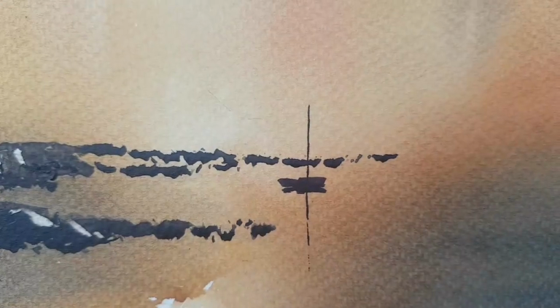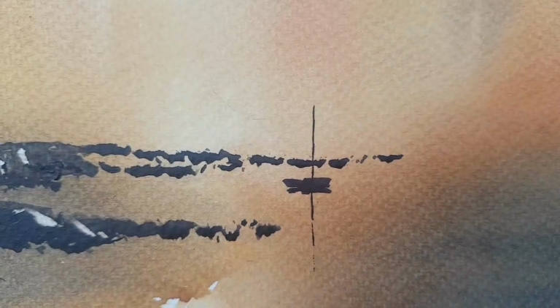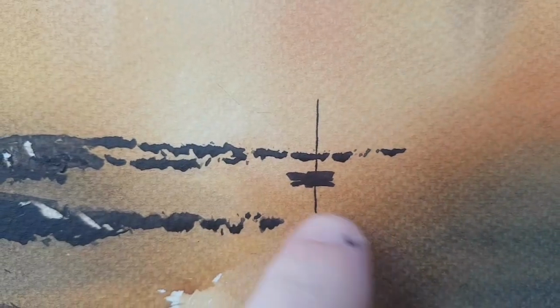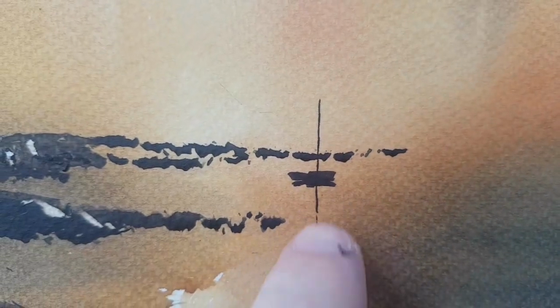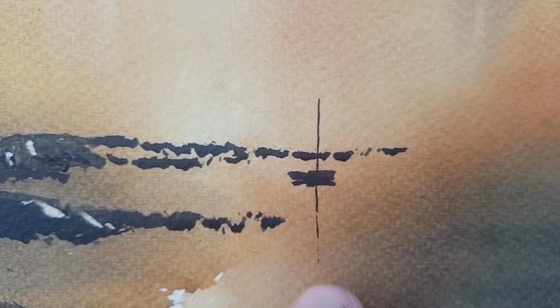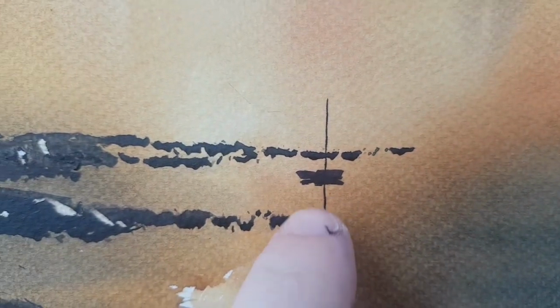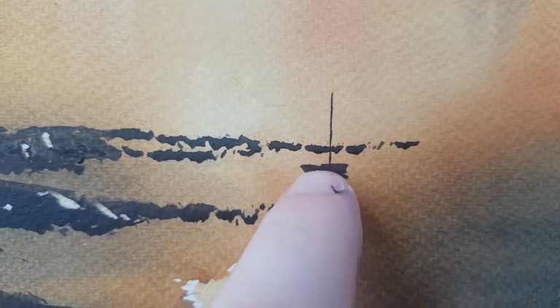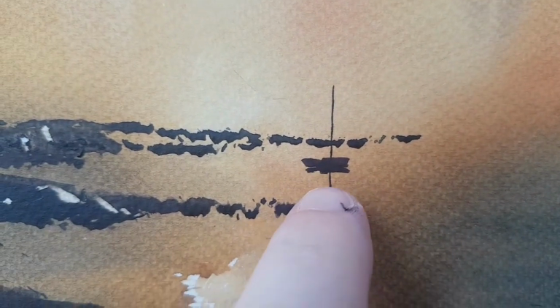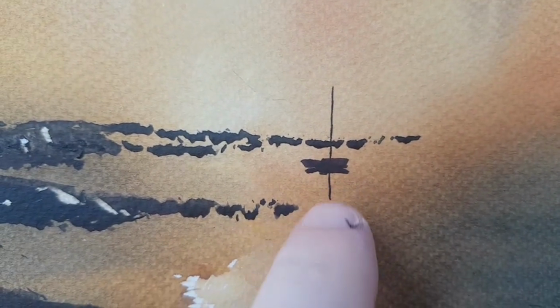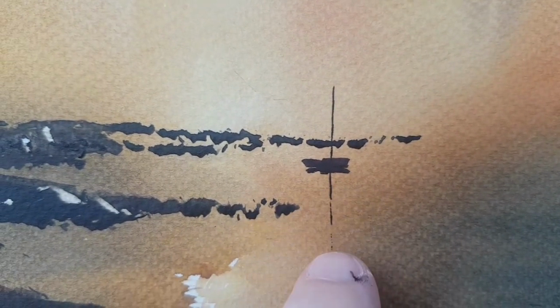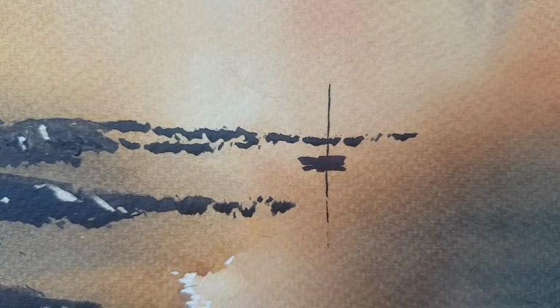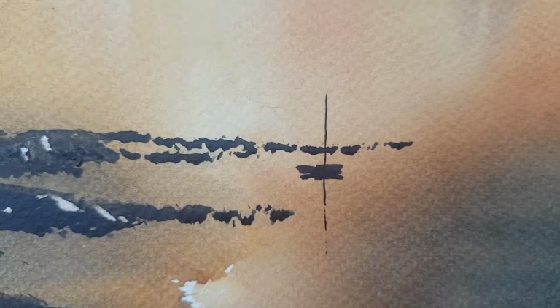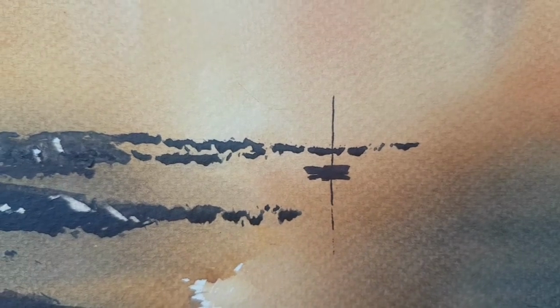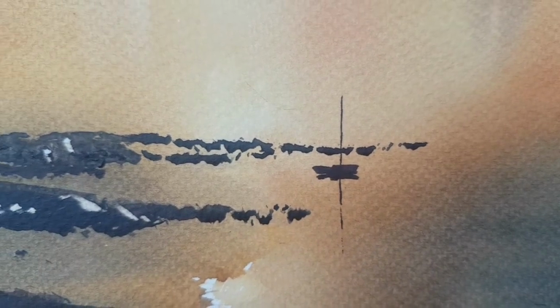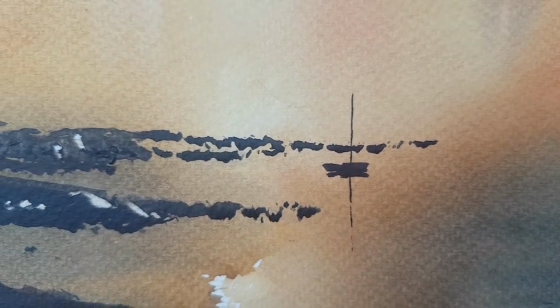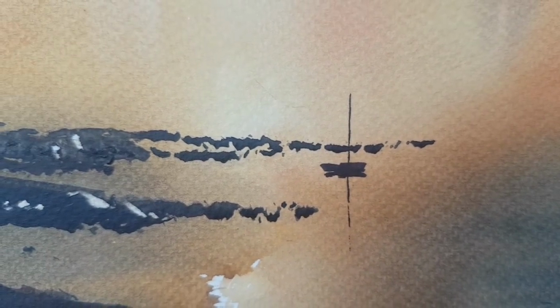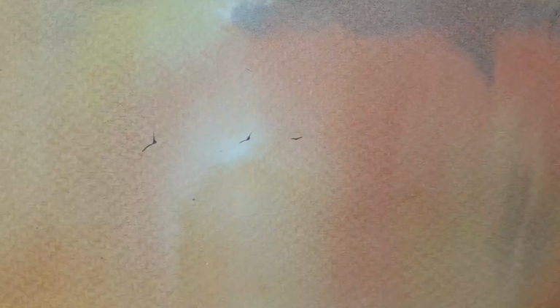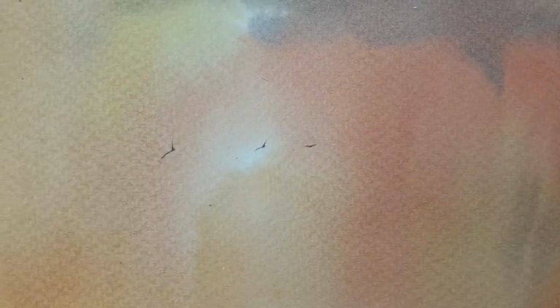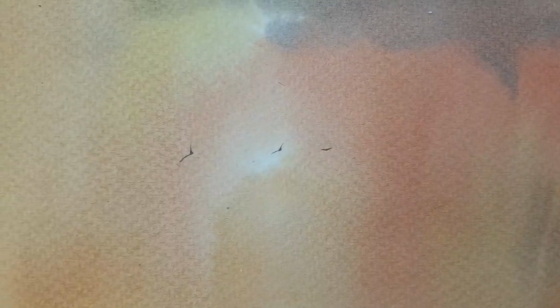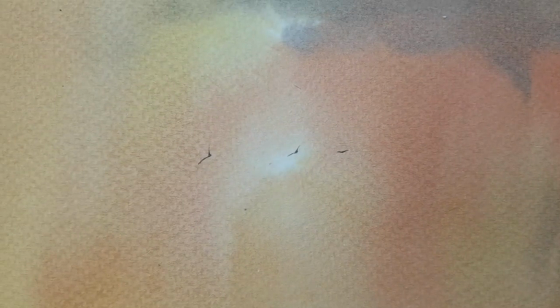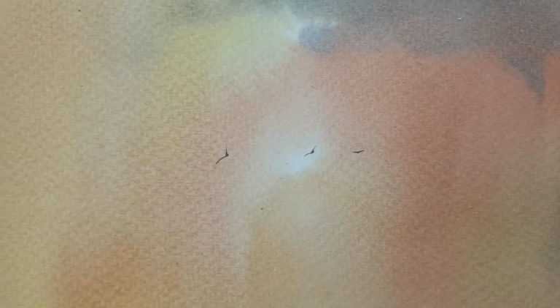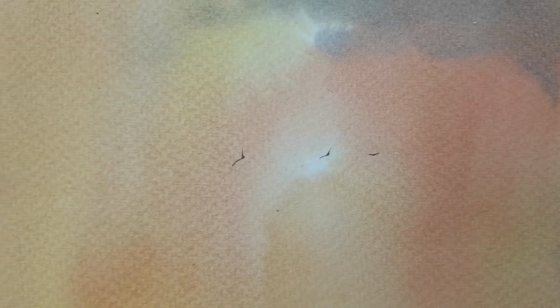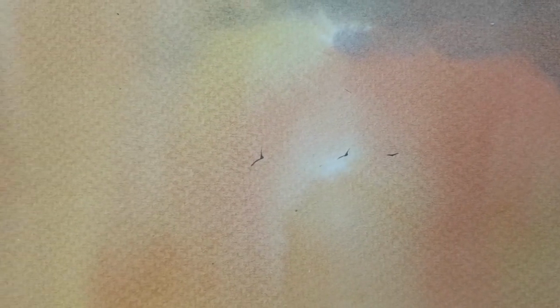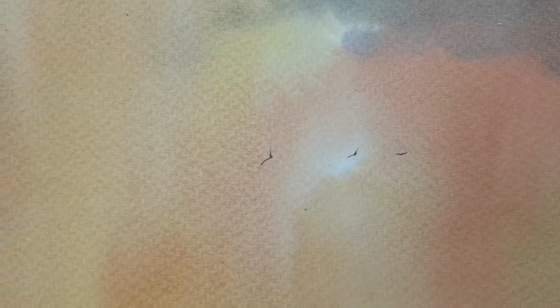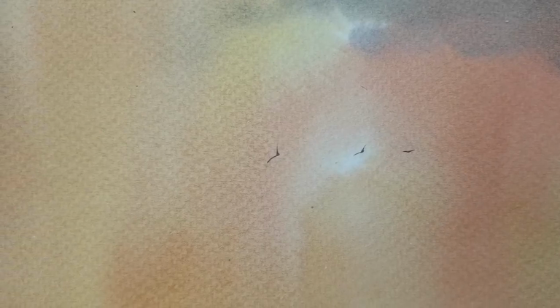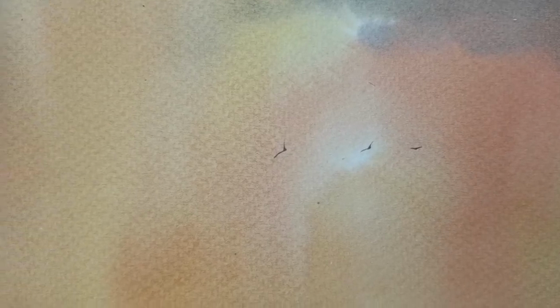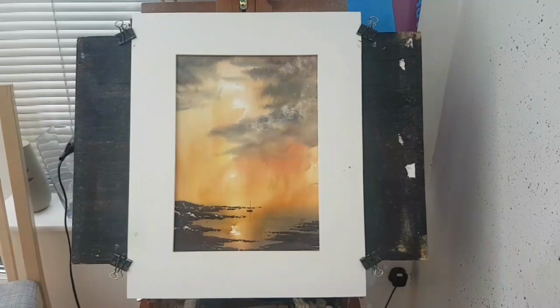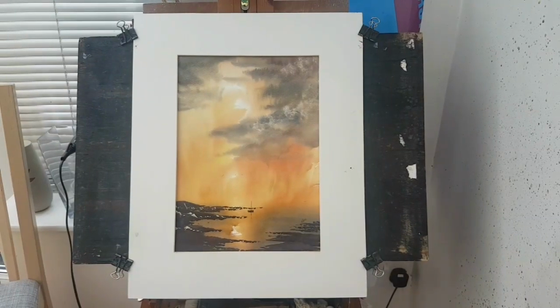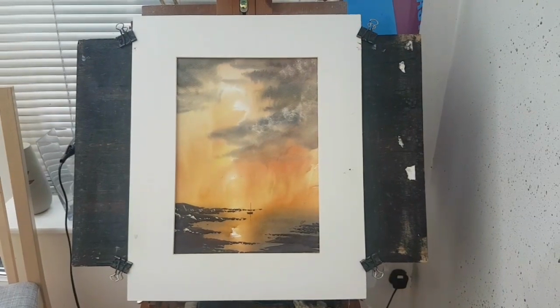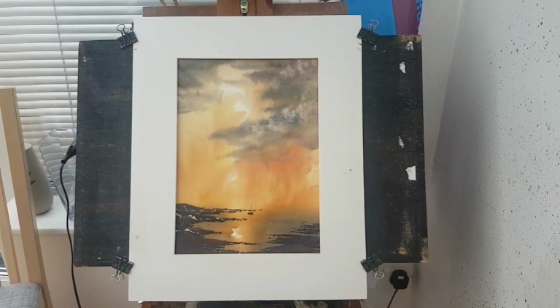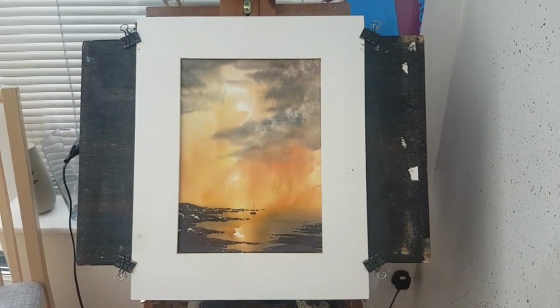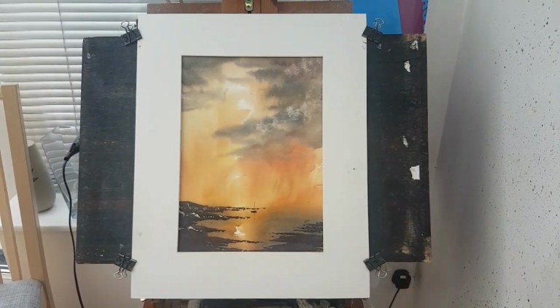Where our little boat is anchored, with a little reflection there. And we've got our little birds in the sky flying overhead. So that's today's two watercolours.